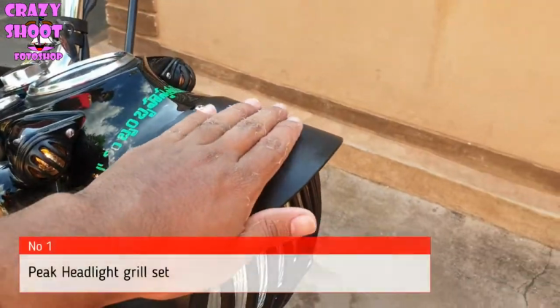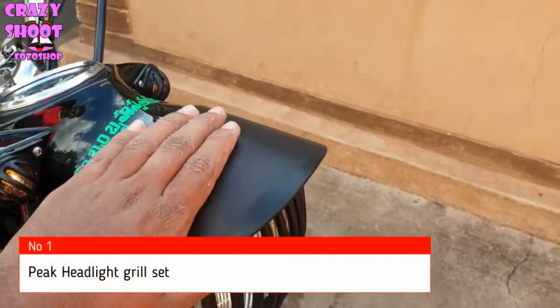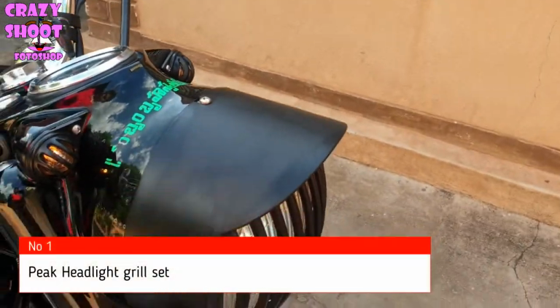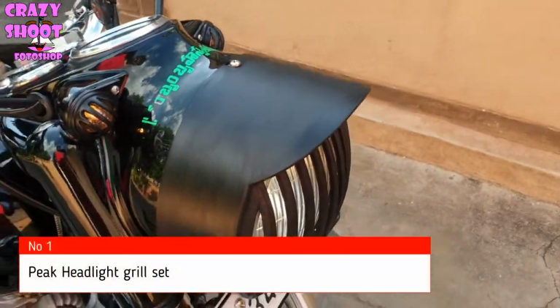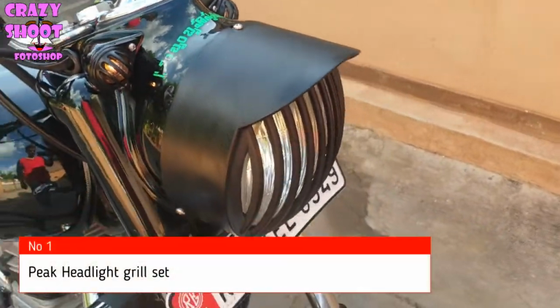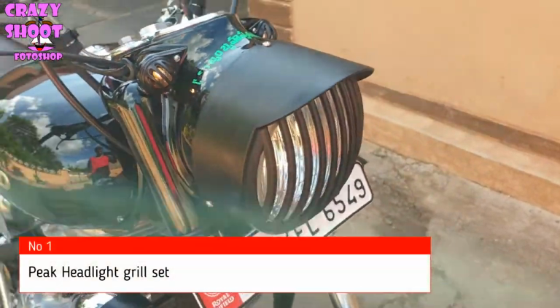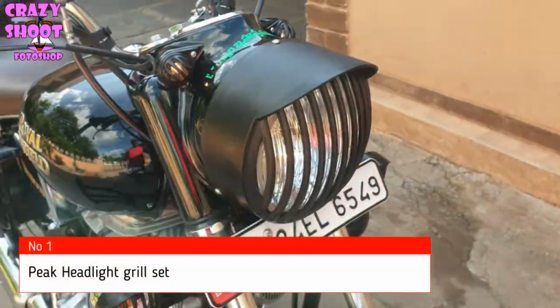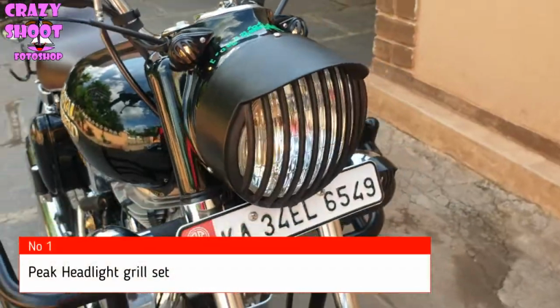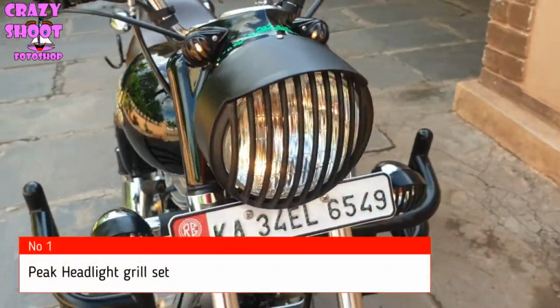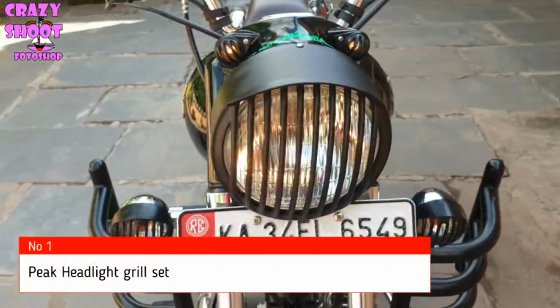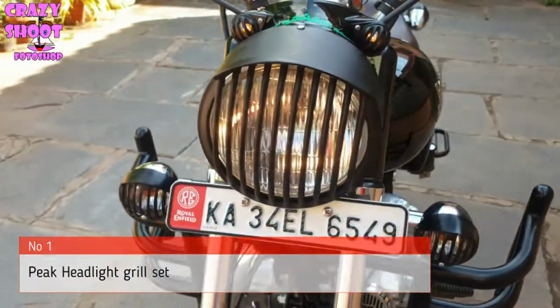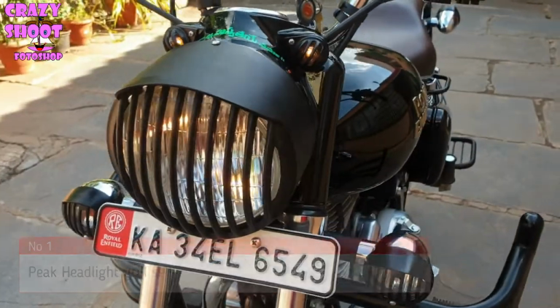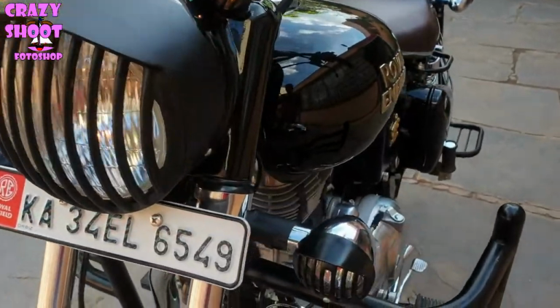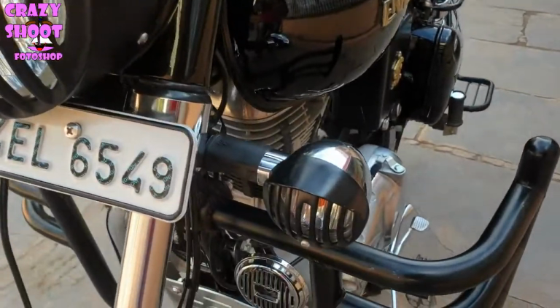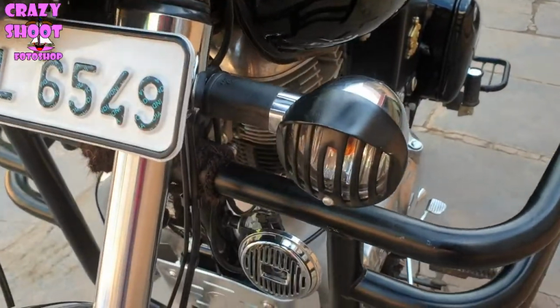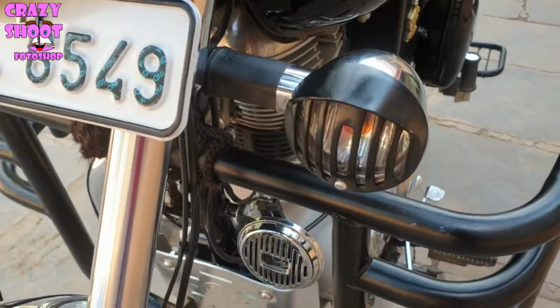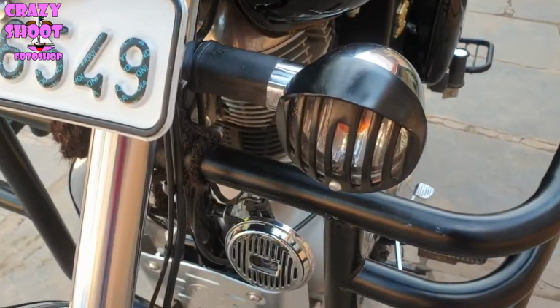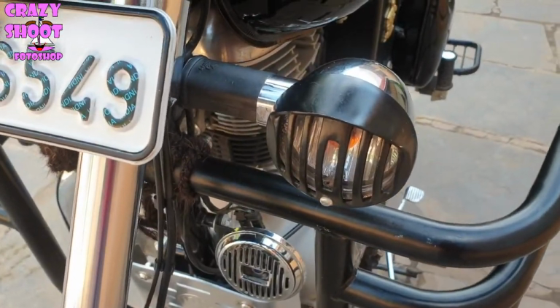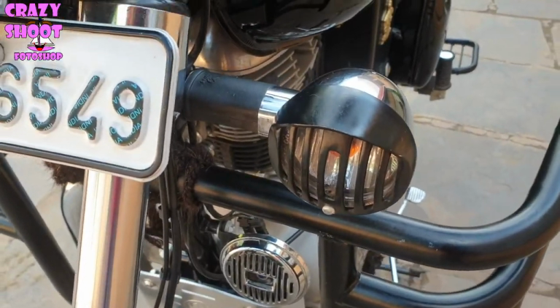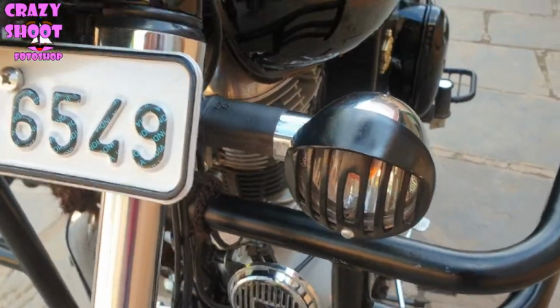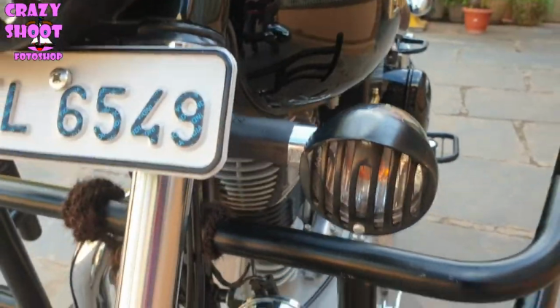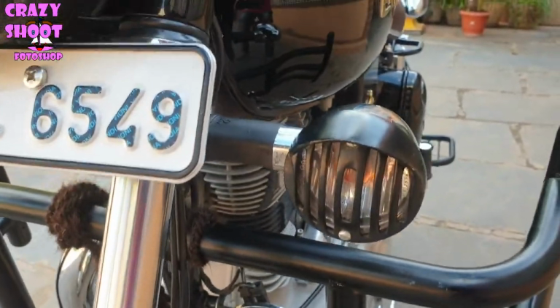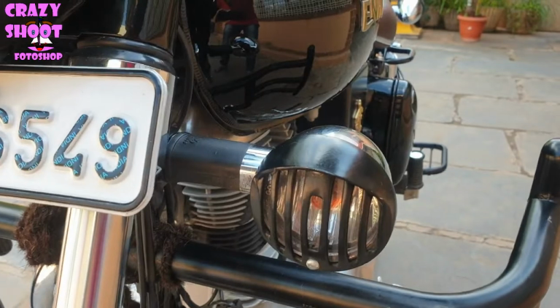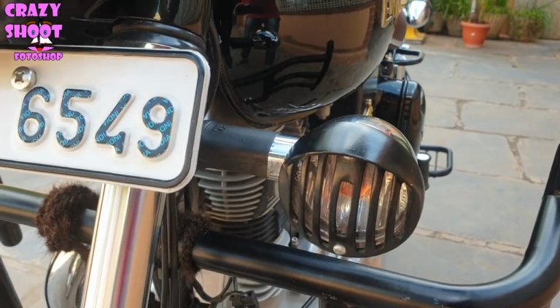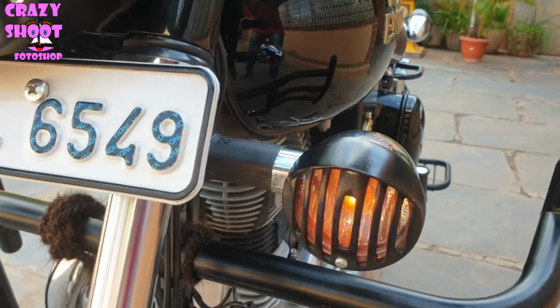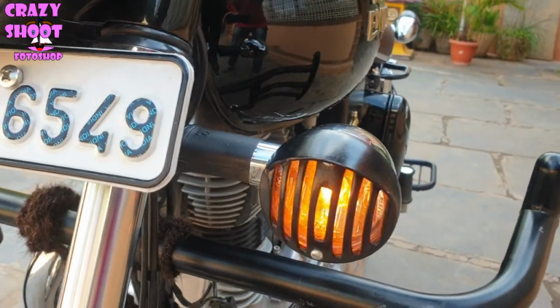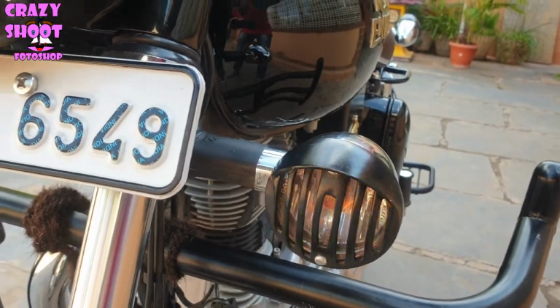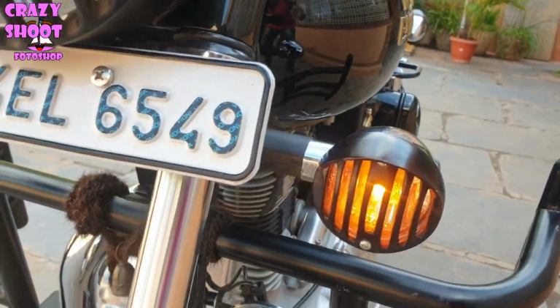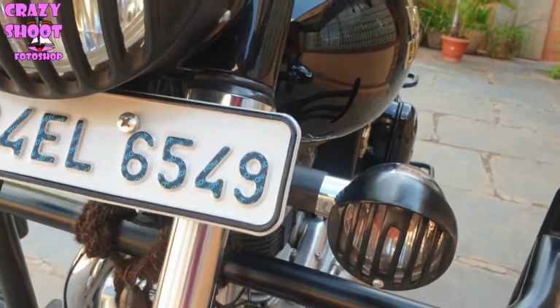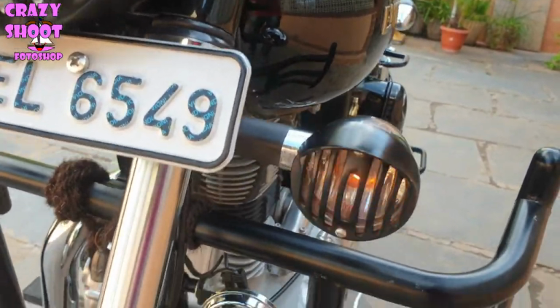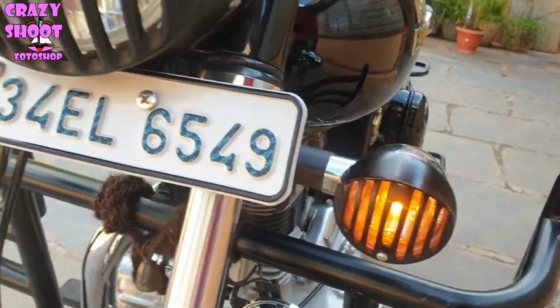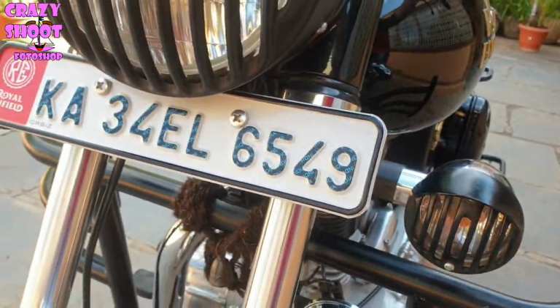Number one: Peak headlight grill set. The peak headlight grill set will protect your bike from any damages caused to the lights, as bike lights are made up of glass and plastic, and these grill sets are made up of metal.